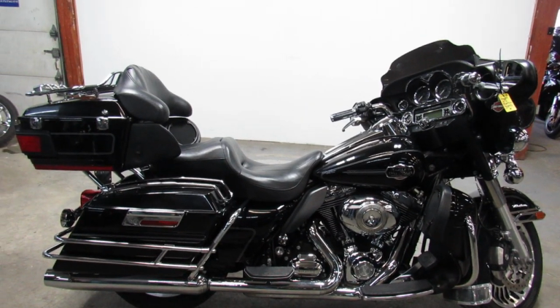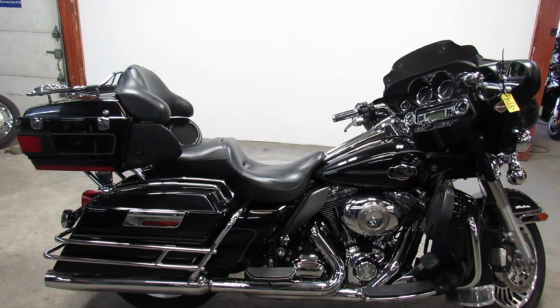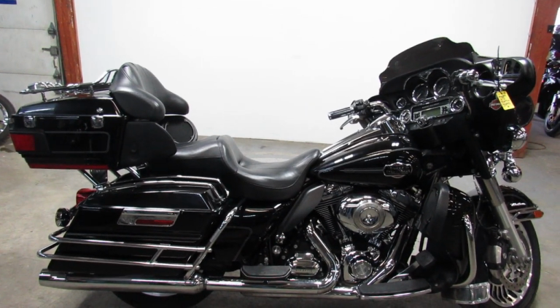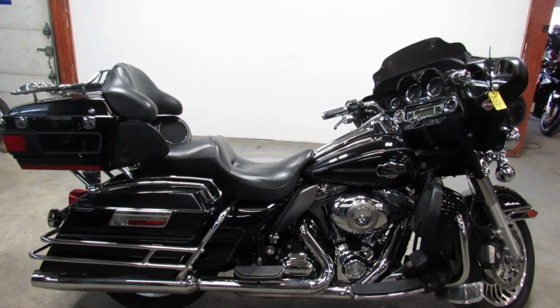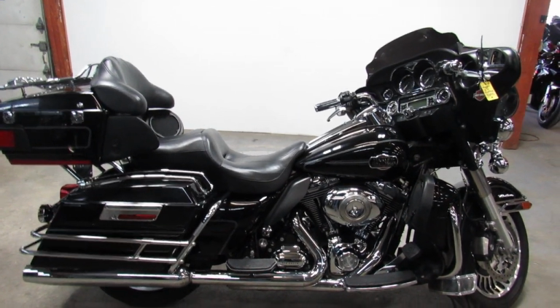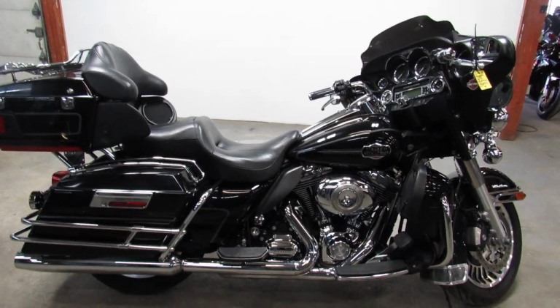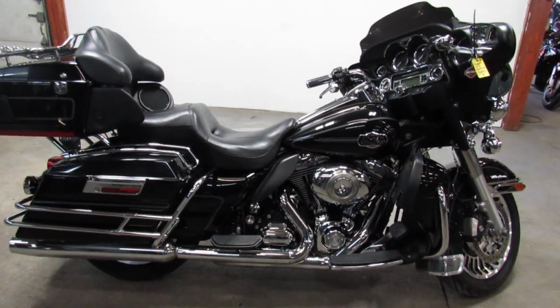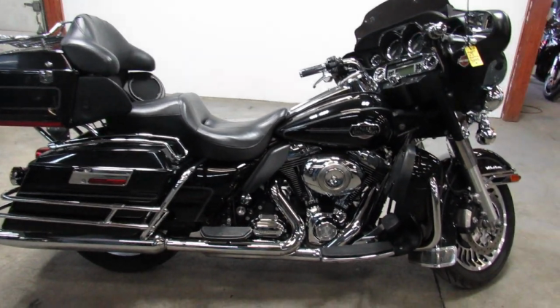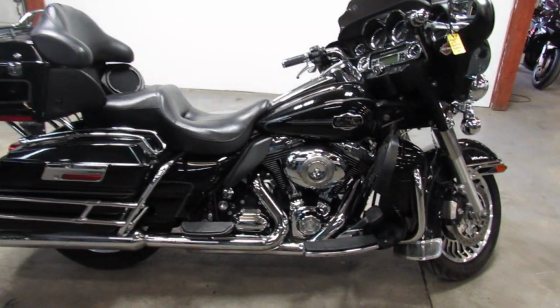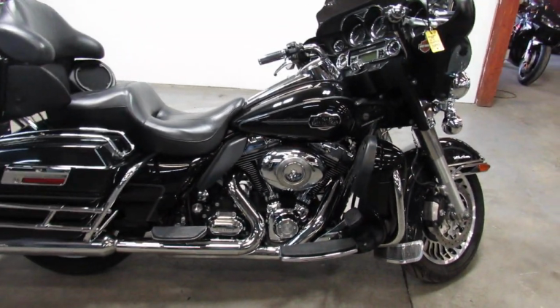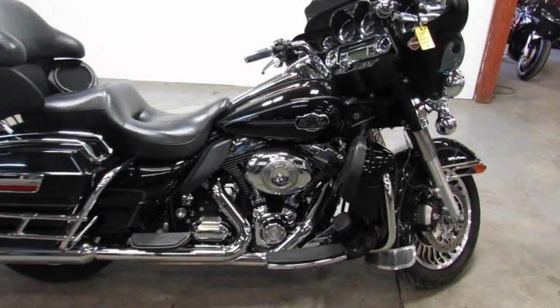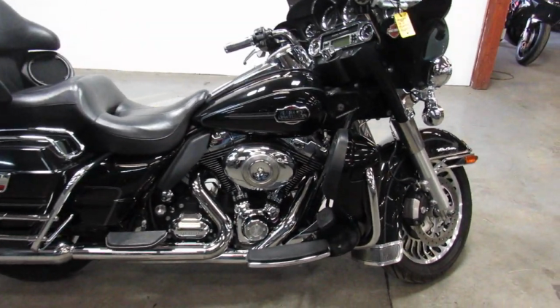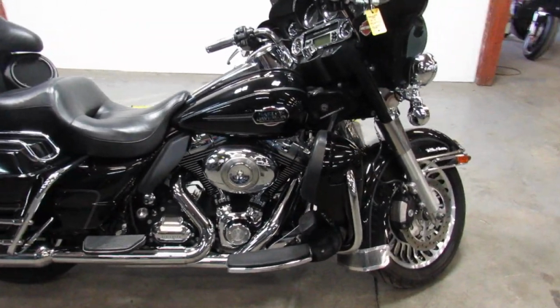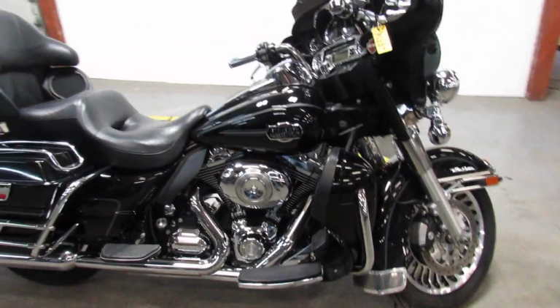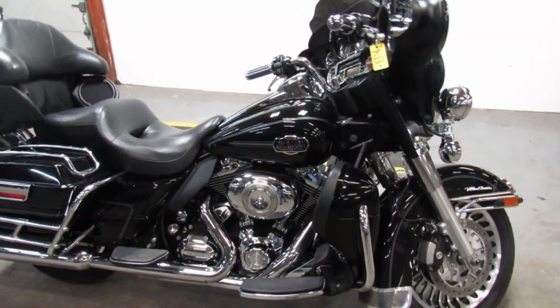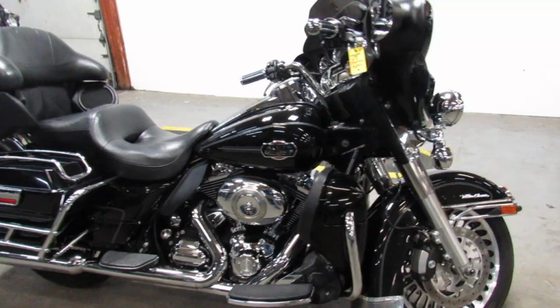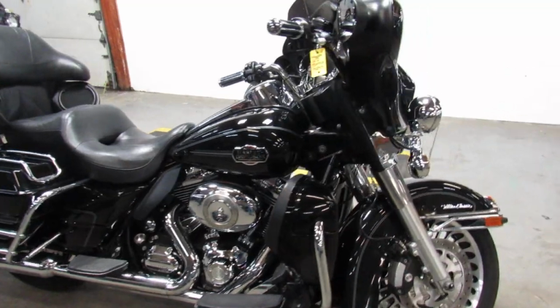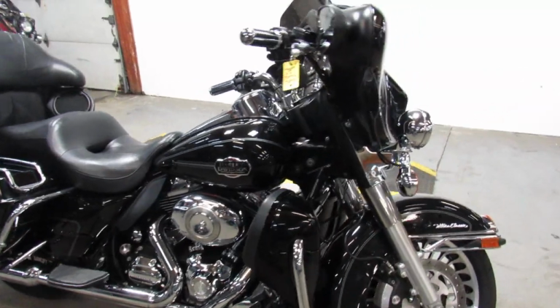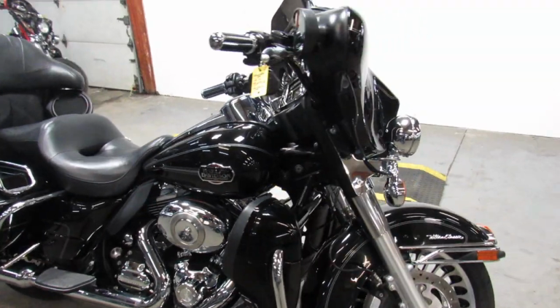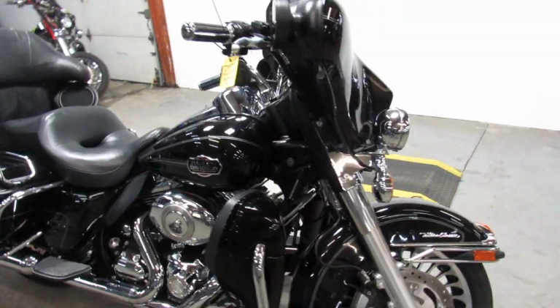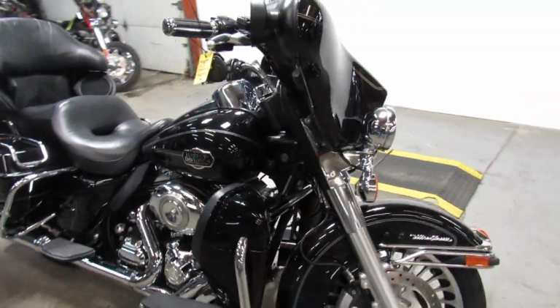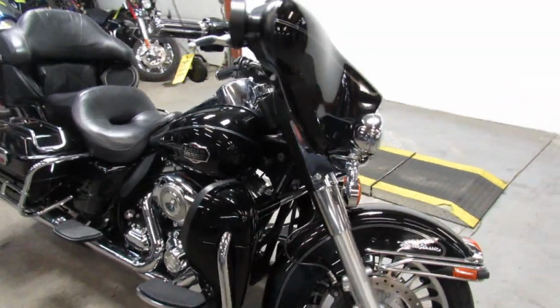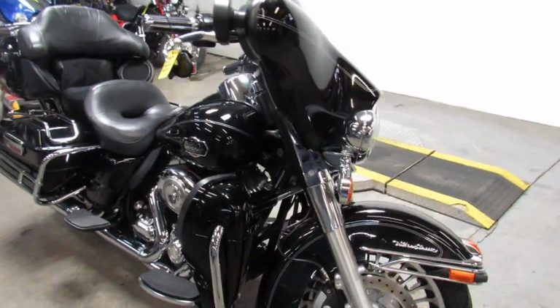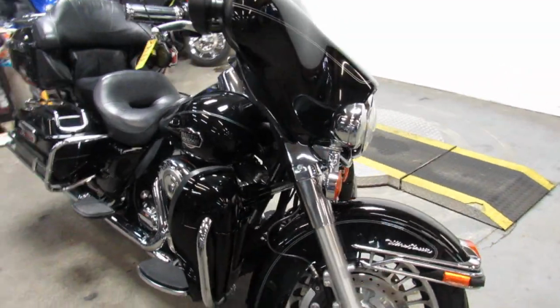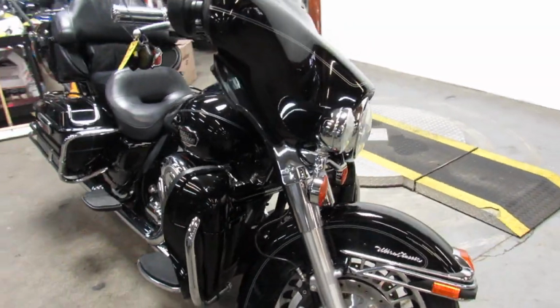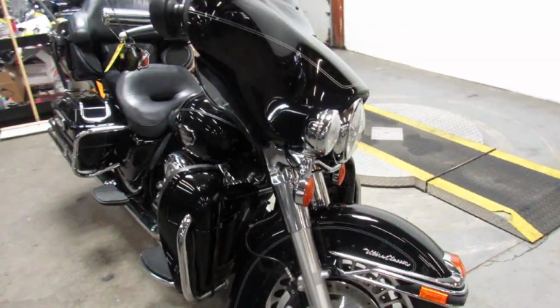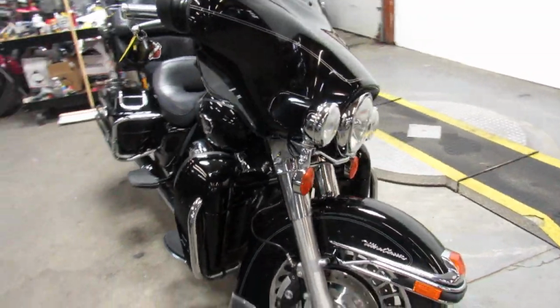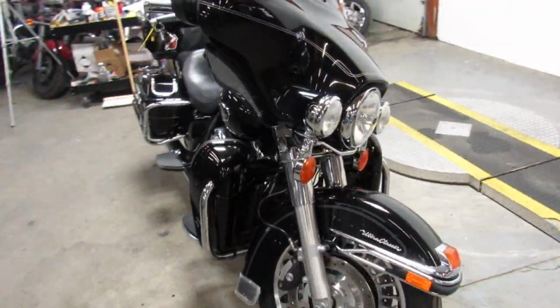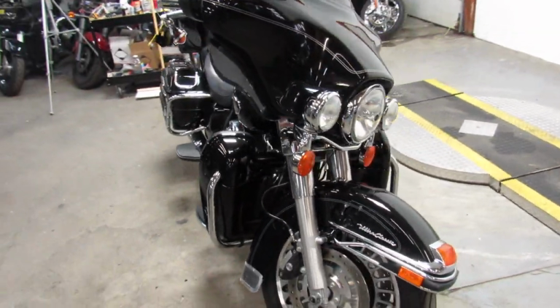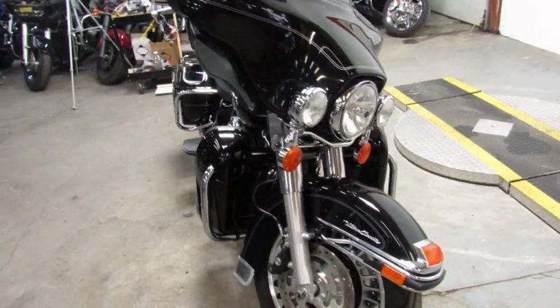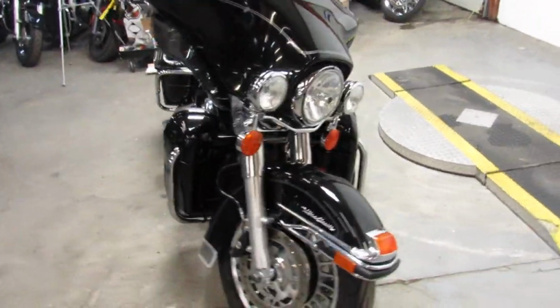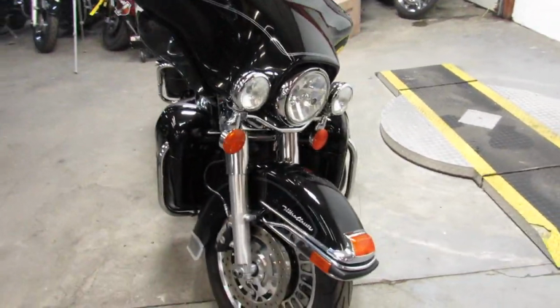Hey guys, ApprovalPowerSports.com here doing some videos on some Harleys that just came in. Check it out — 2009 Electraglide Ultra Classic.